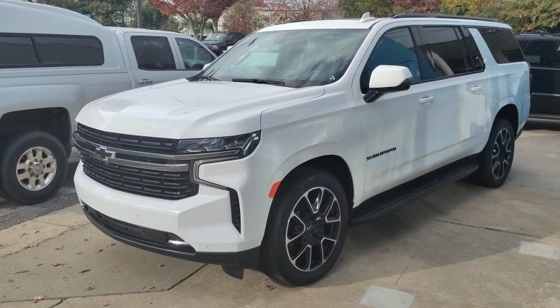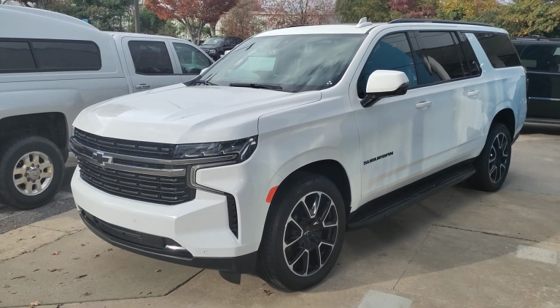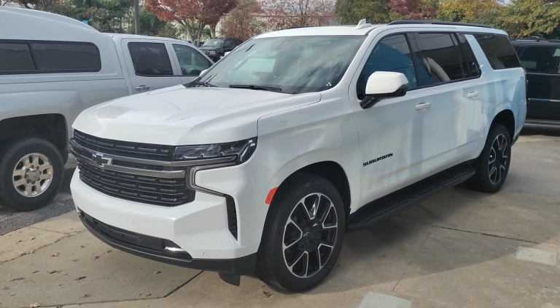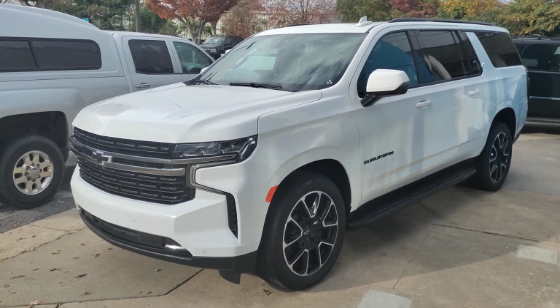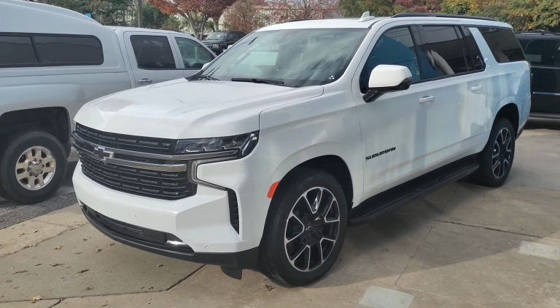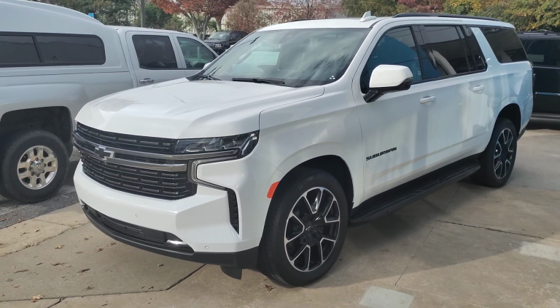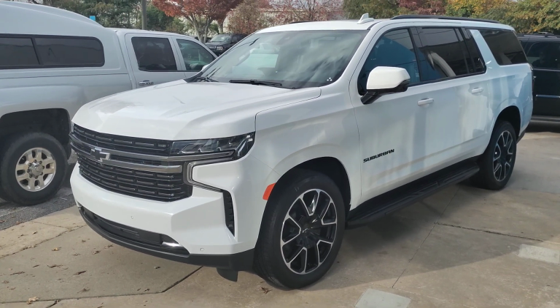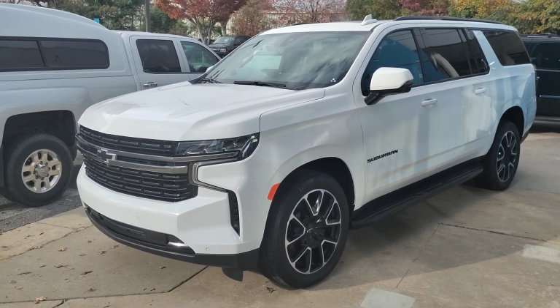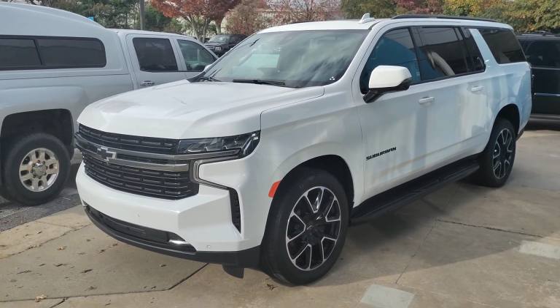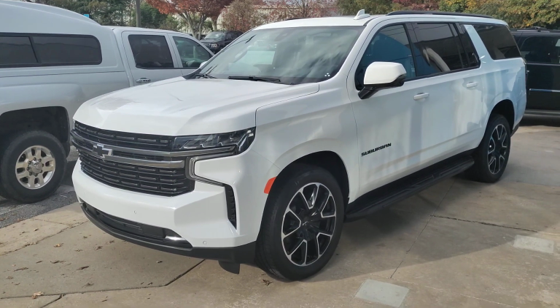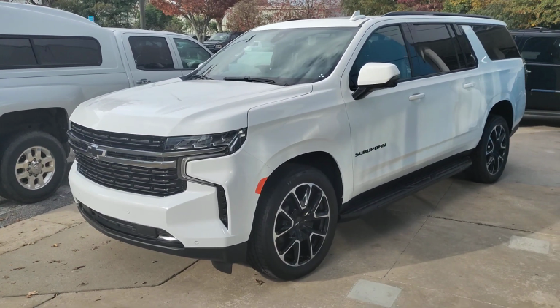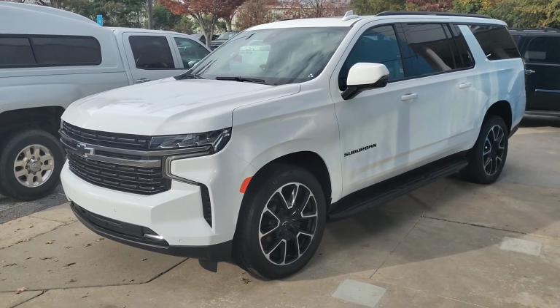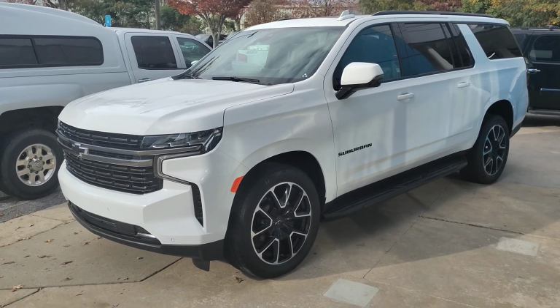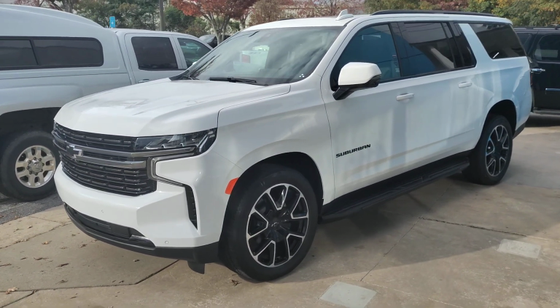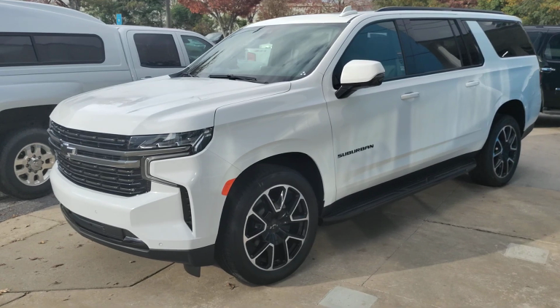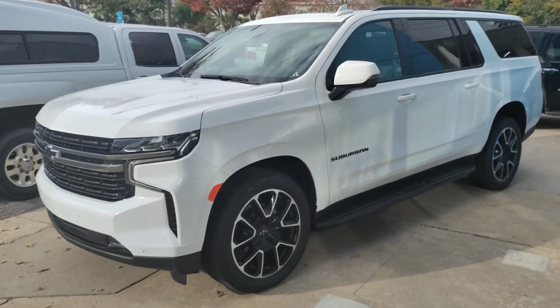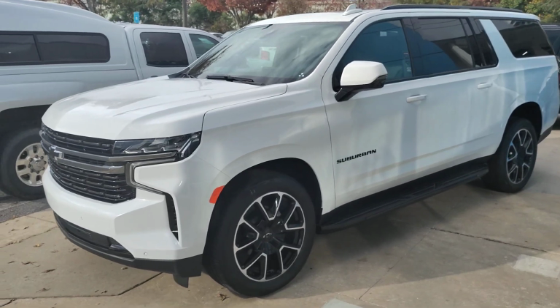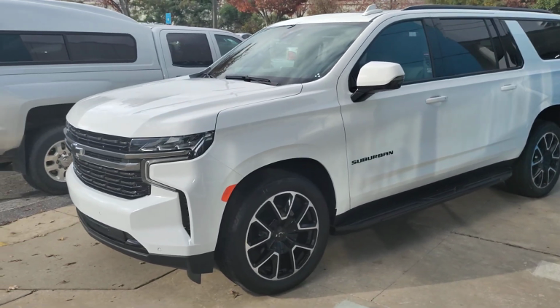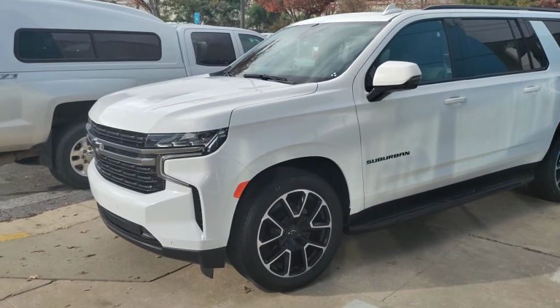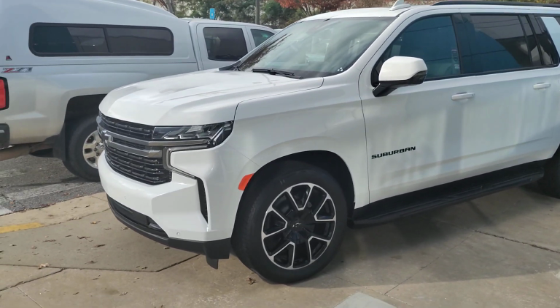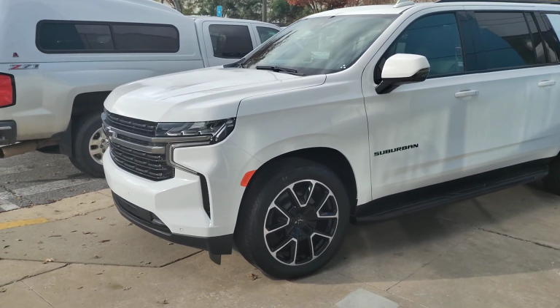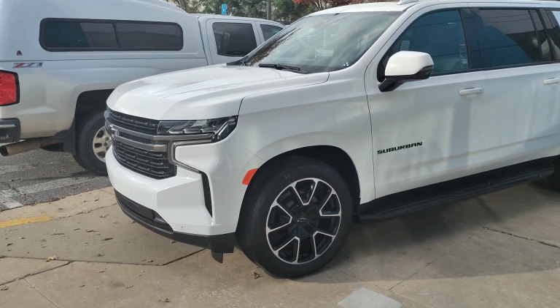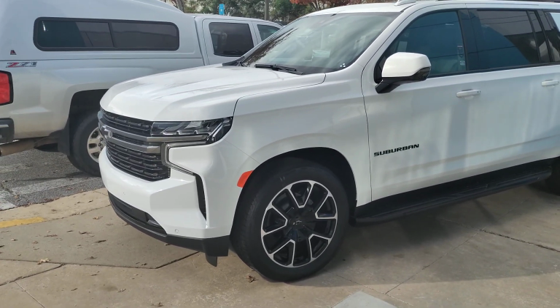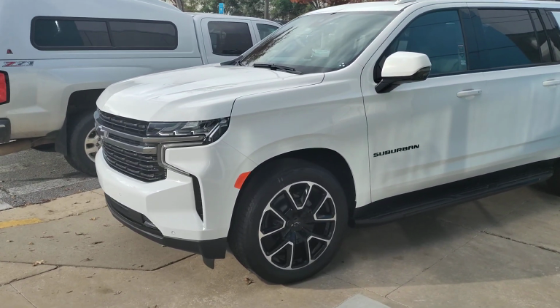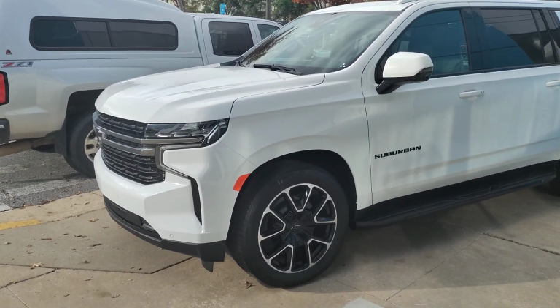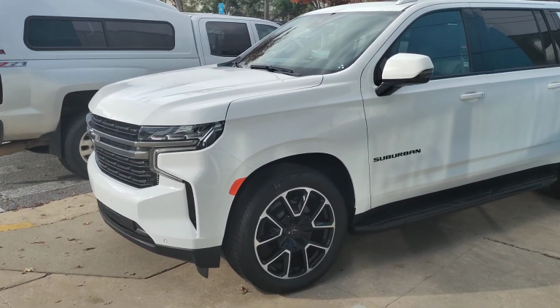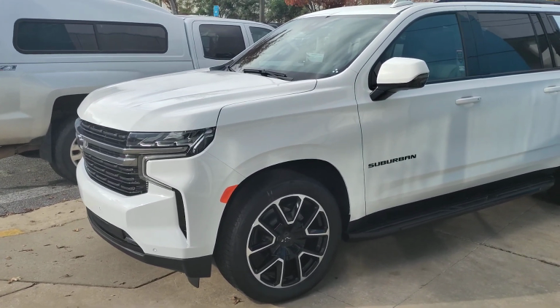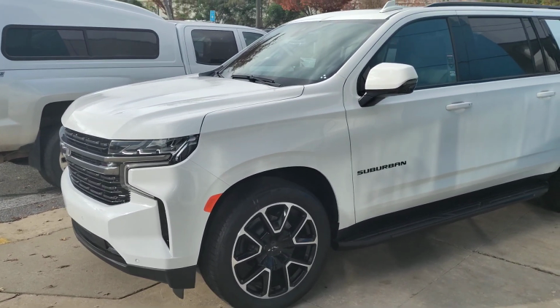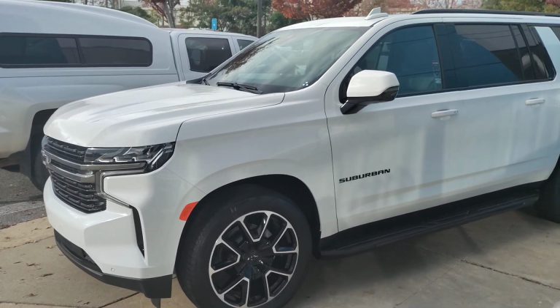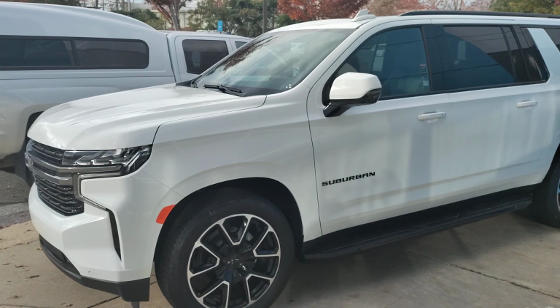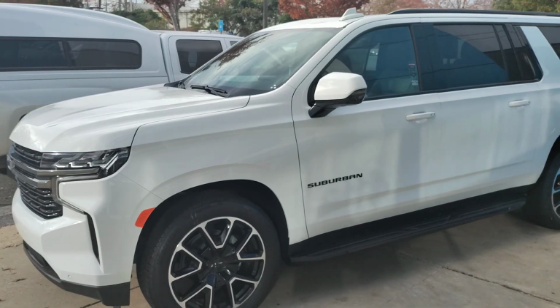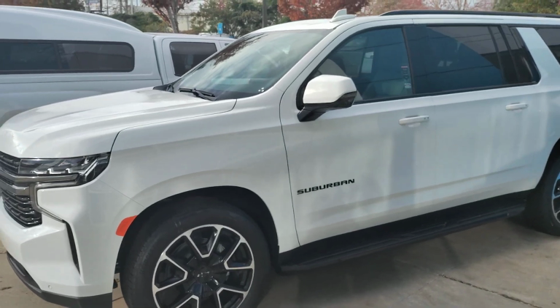Hi Andrea, this is Thomas at Athens Chevrolet. I wanted to show you our RST Suburban. Of course being an RST it does pick up the styling cues and the wheels there and a 6.2 liter V8.